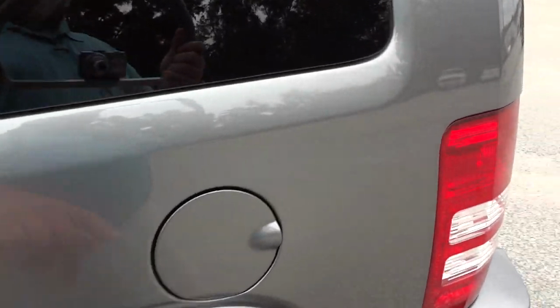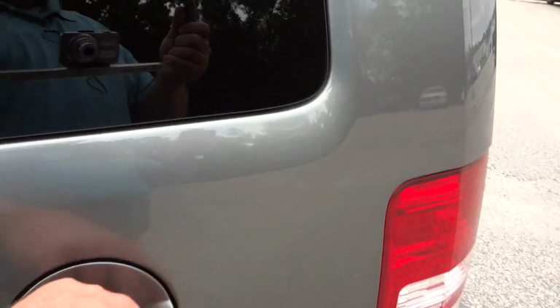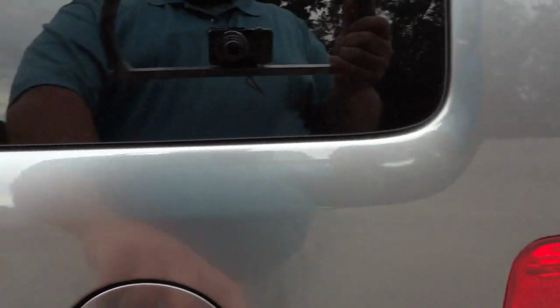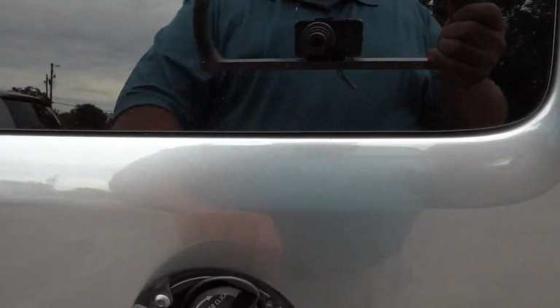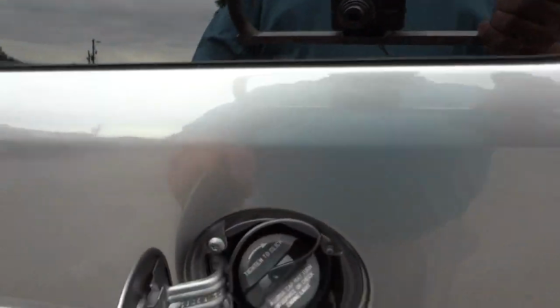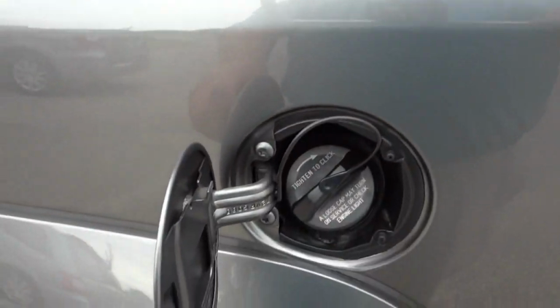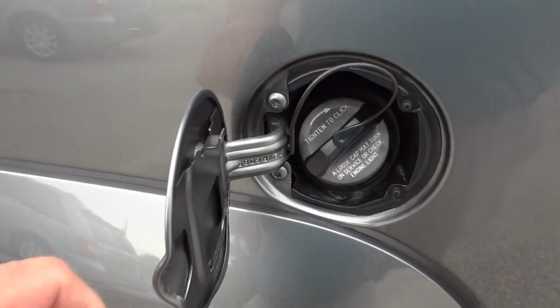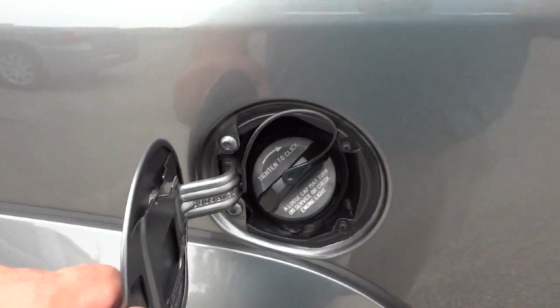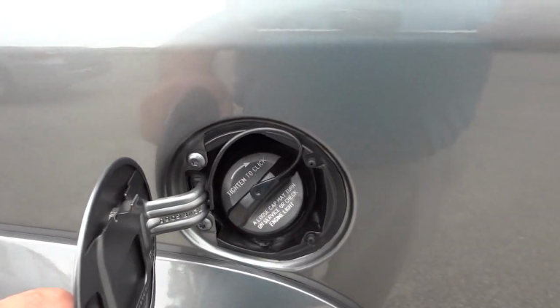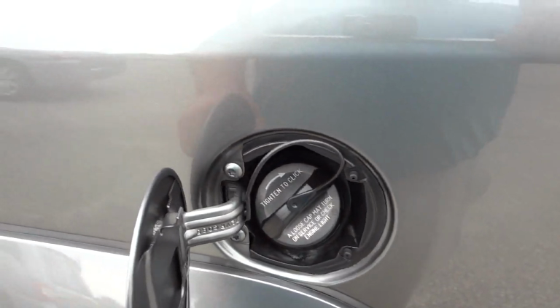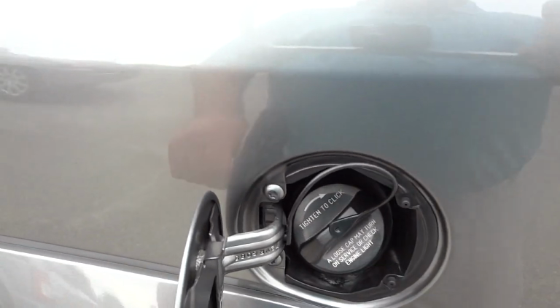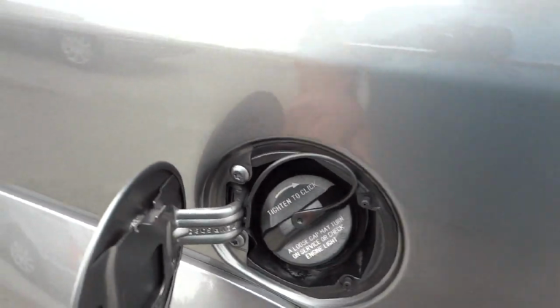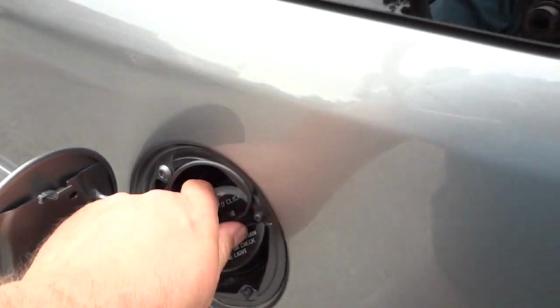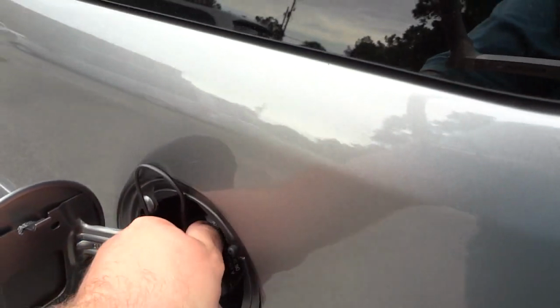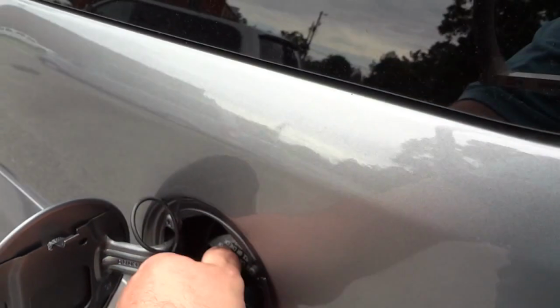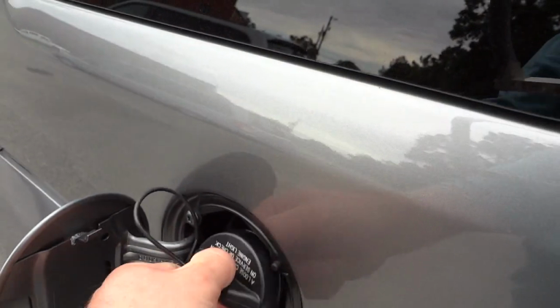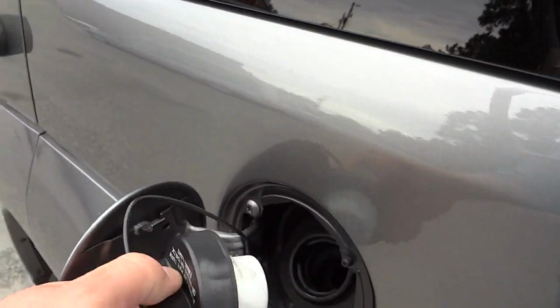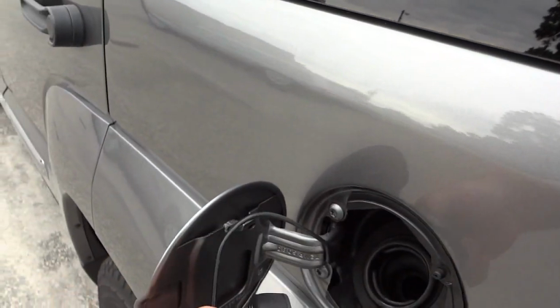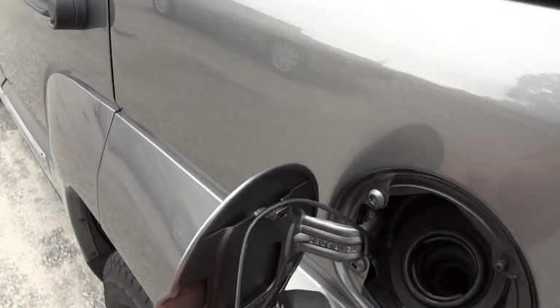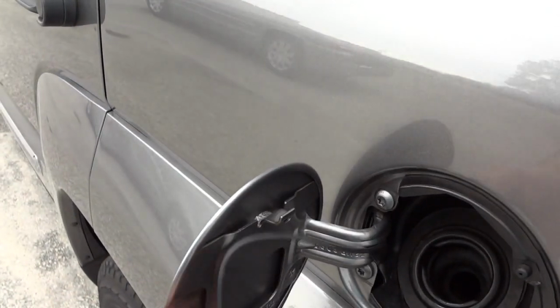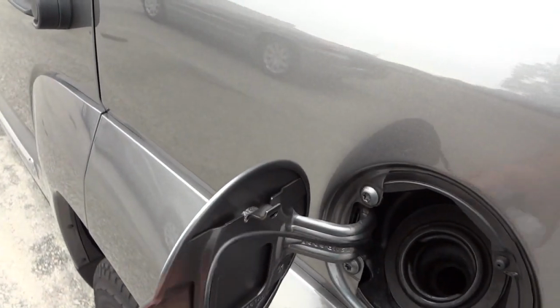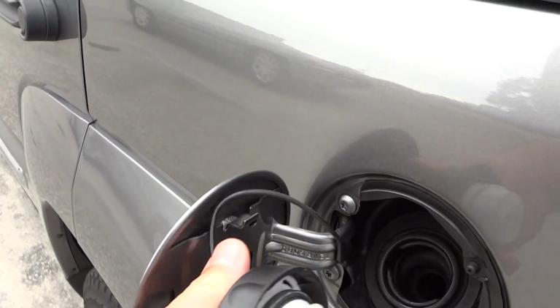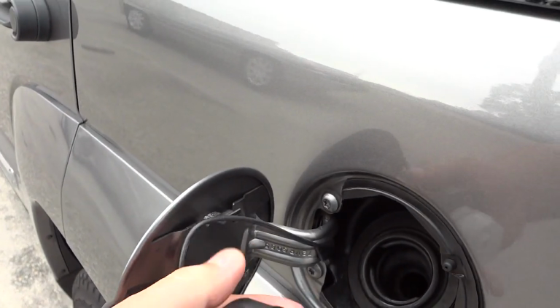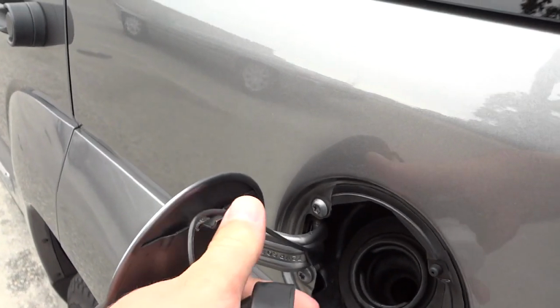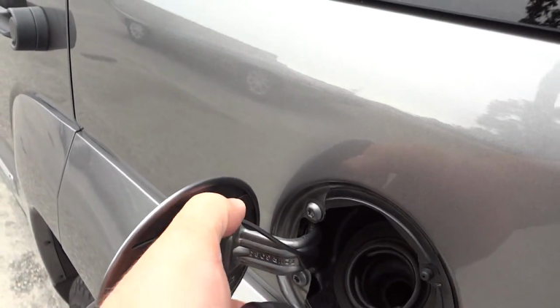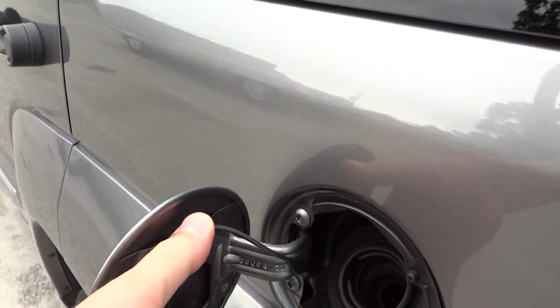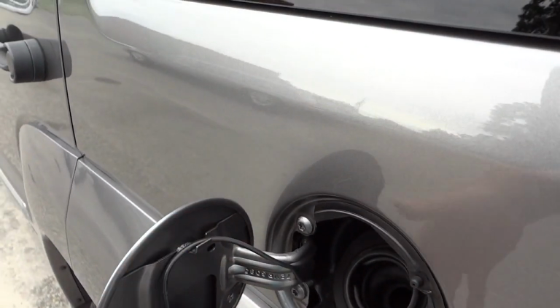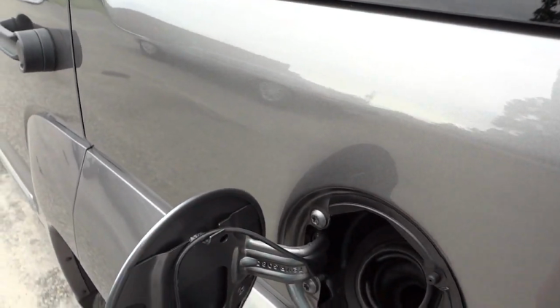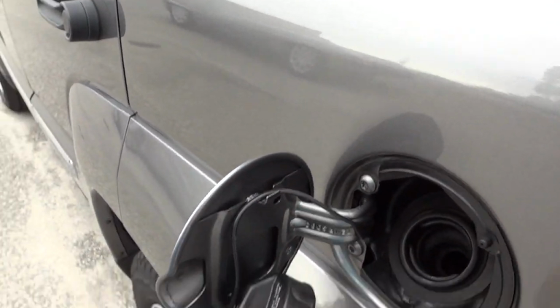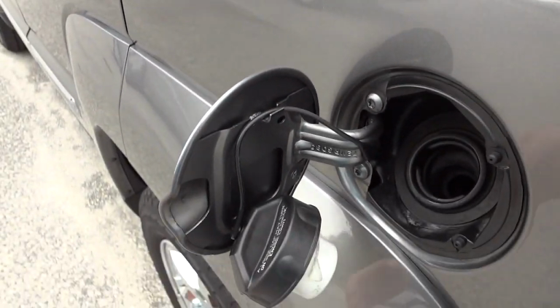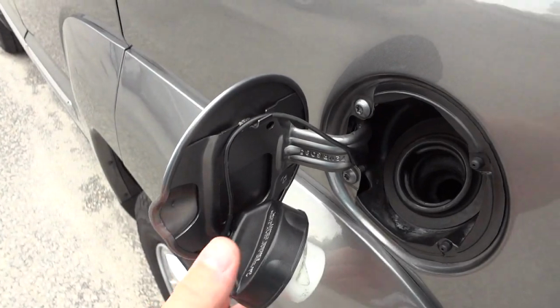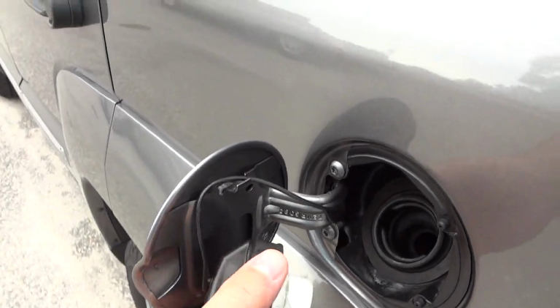The fuel cap is on the driver's side, nice and convenient, and it has a little hanger there — I like that.